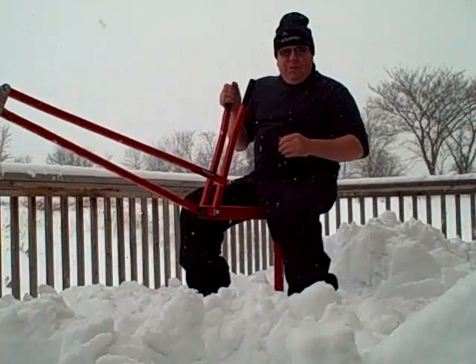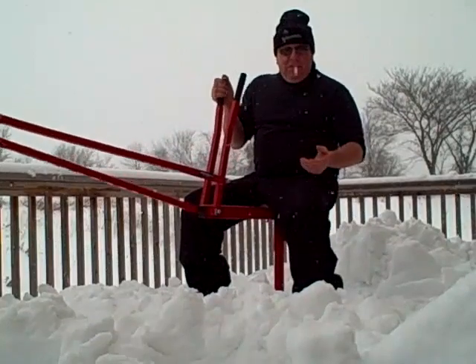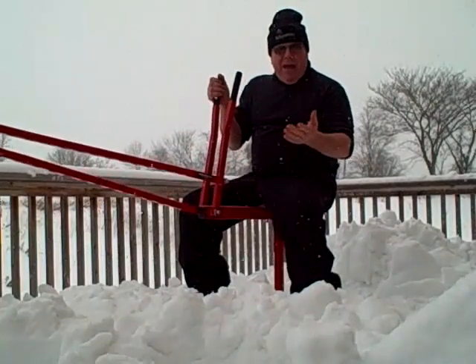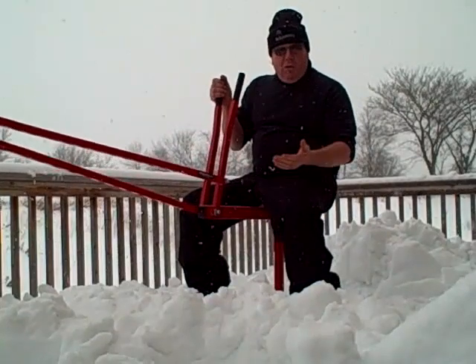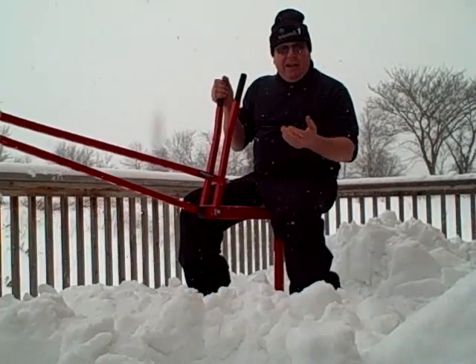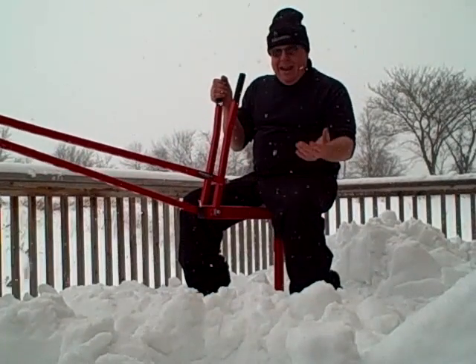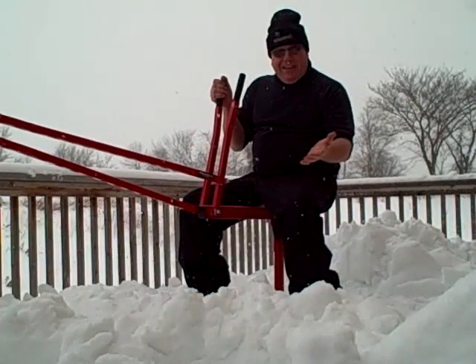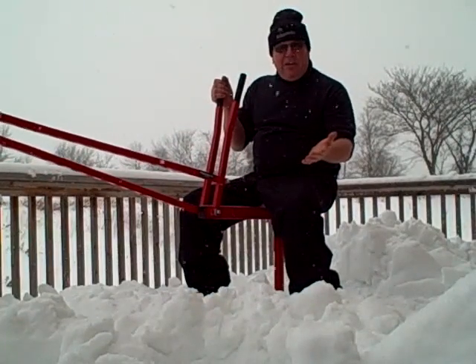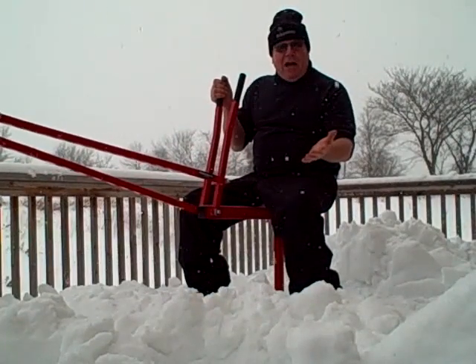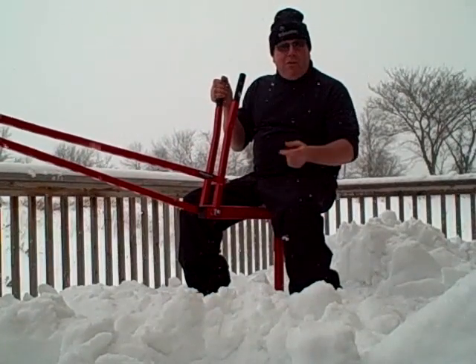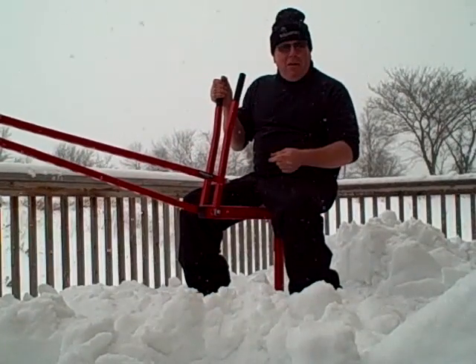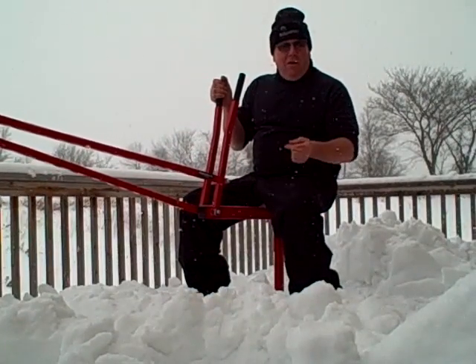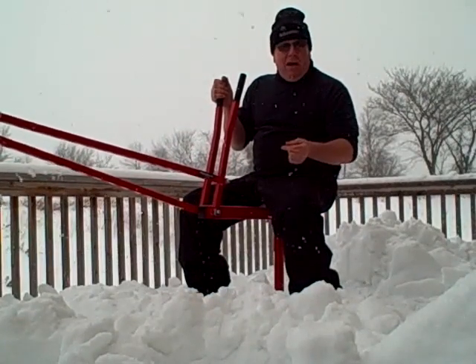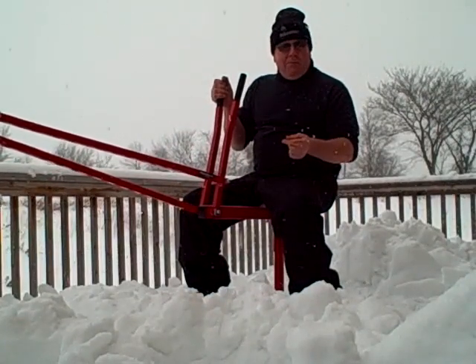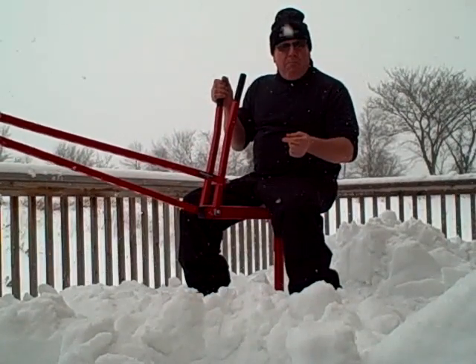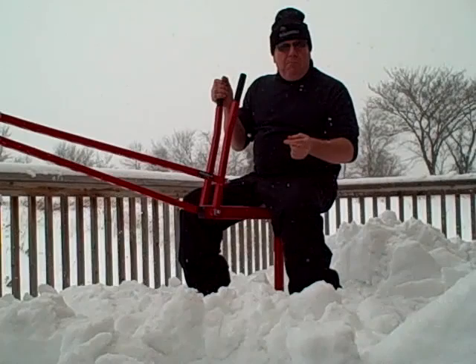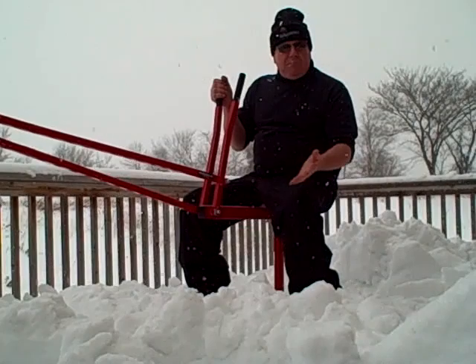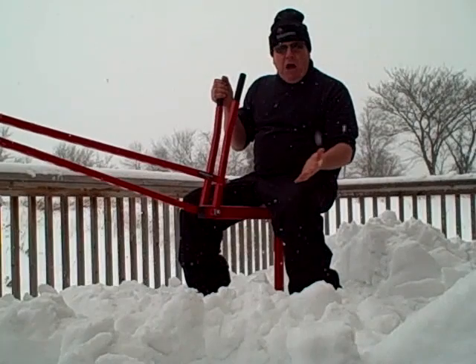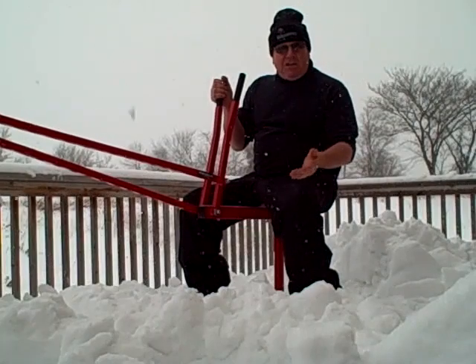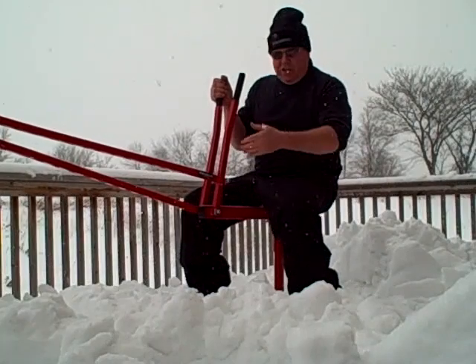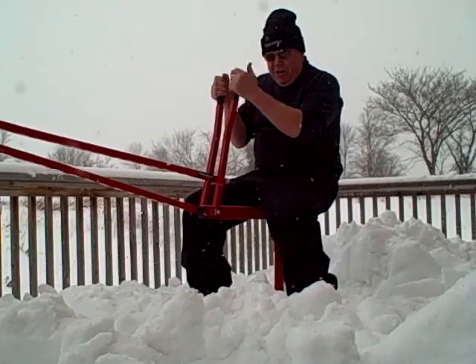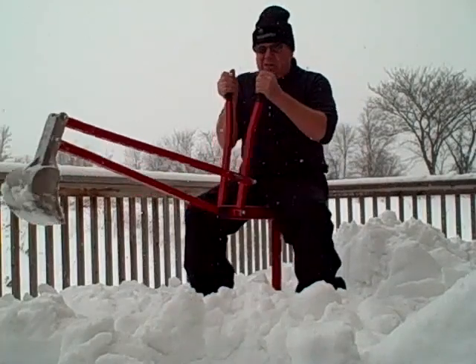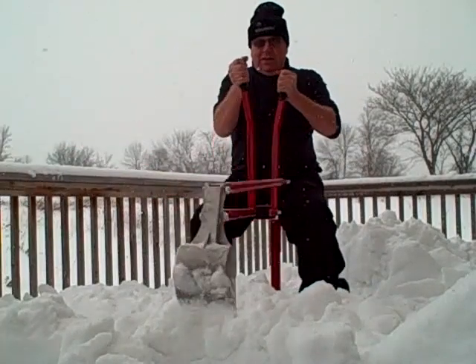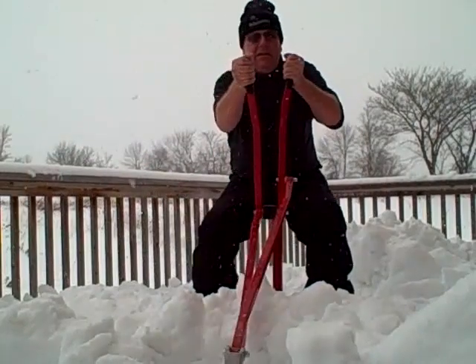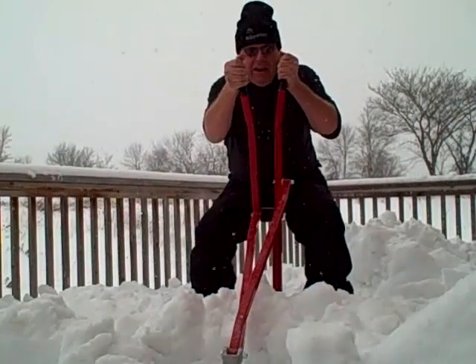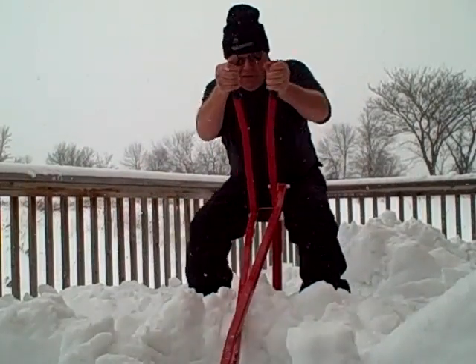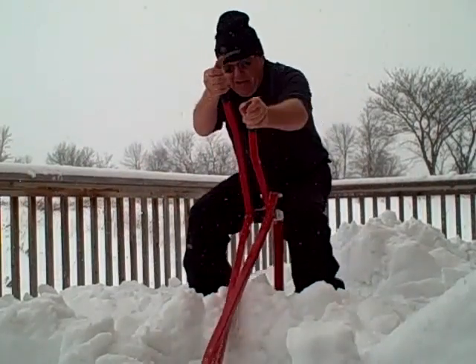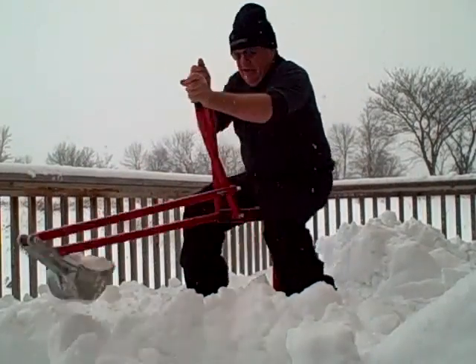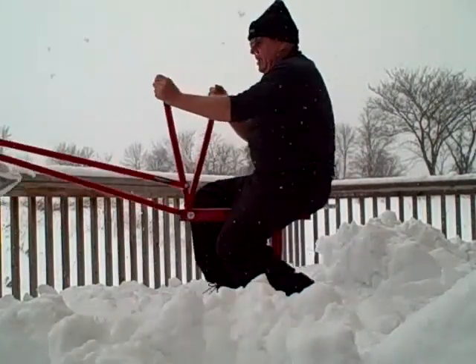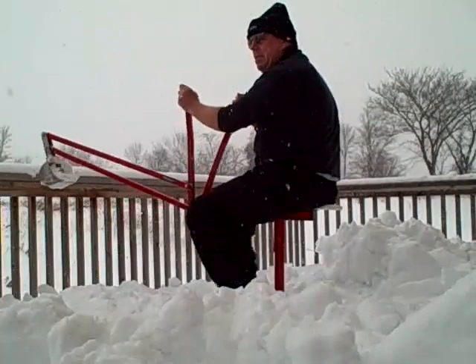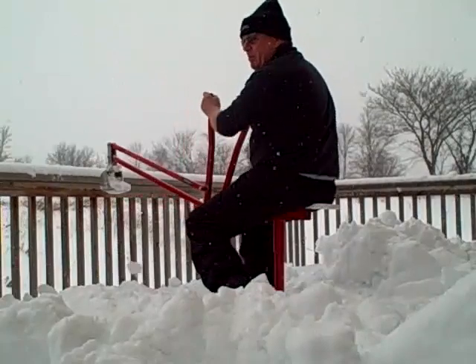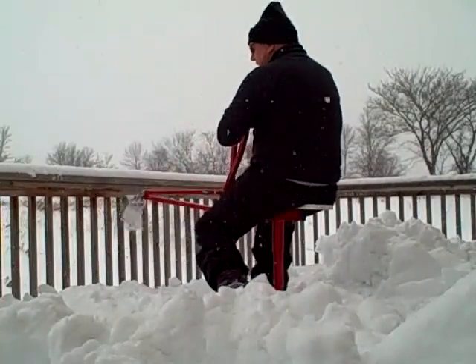This backhoe will dig anything you need dug, from basement foundations to trenches to graves — you name it, it will dig it.